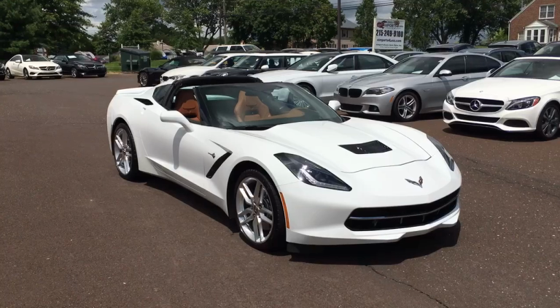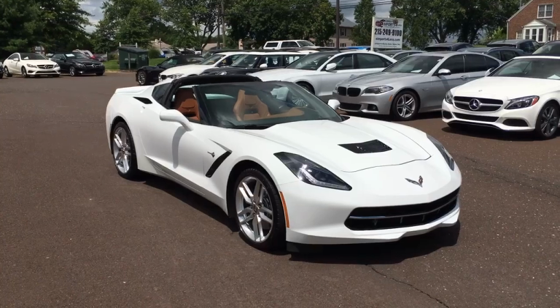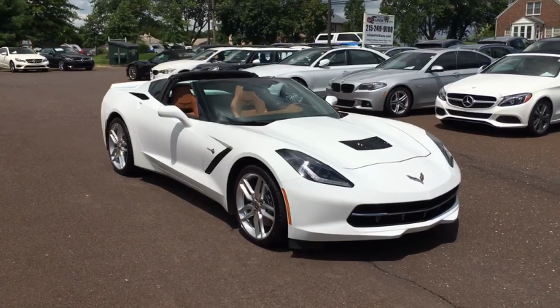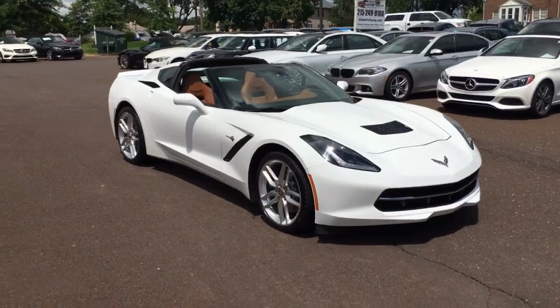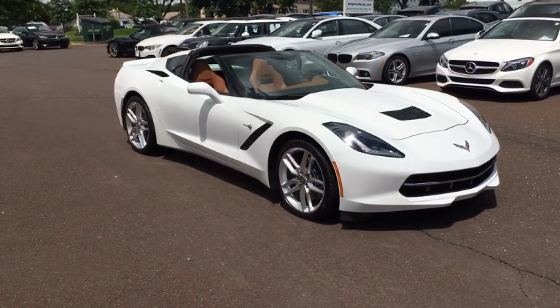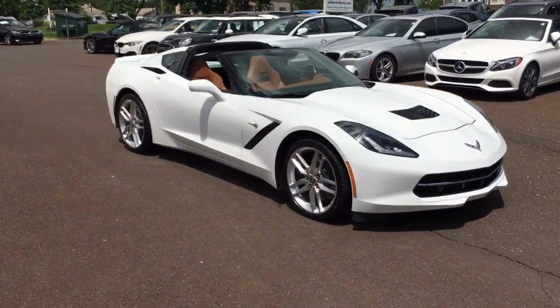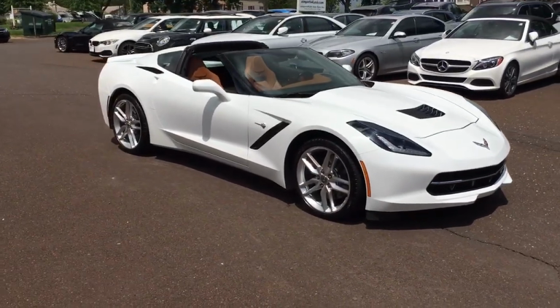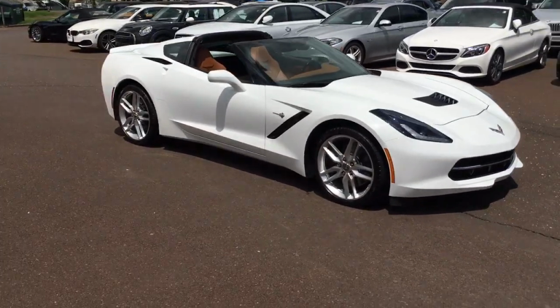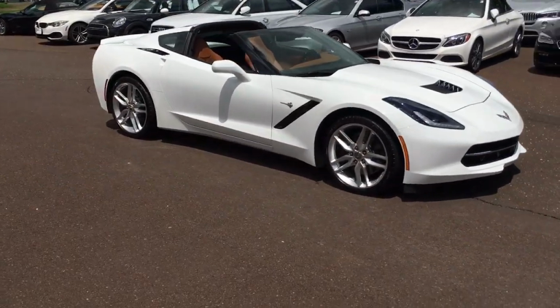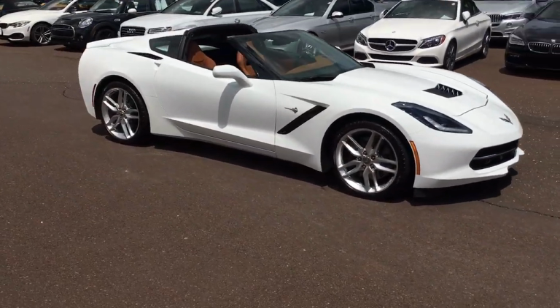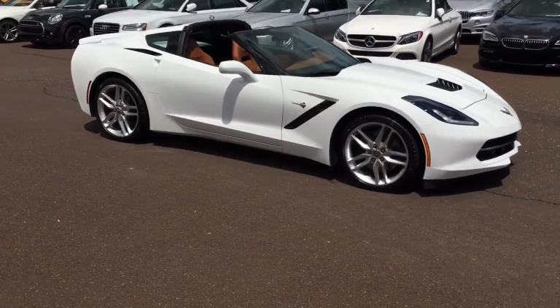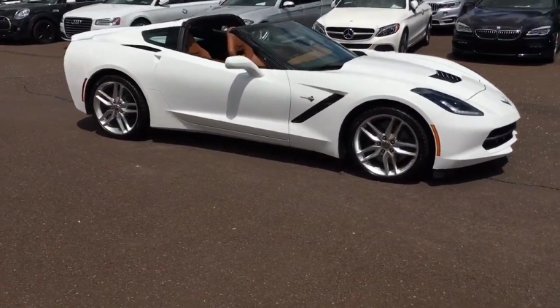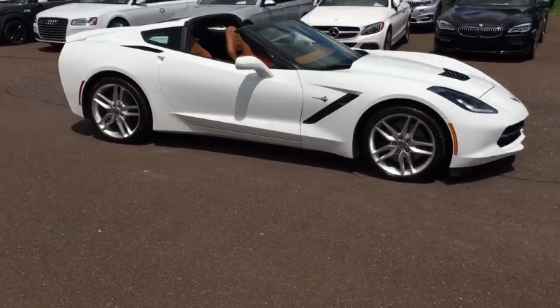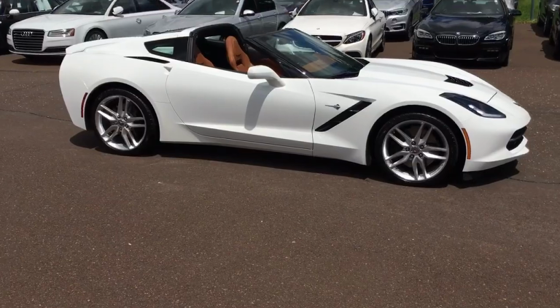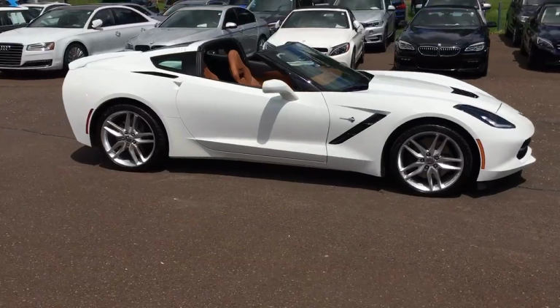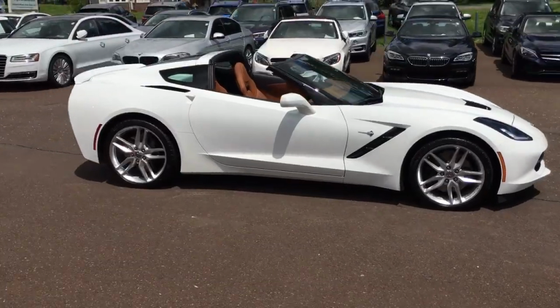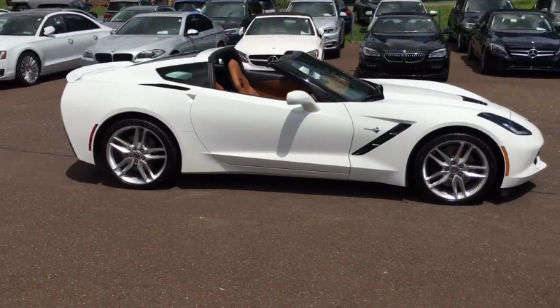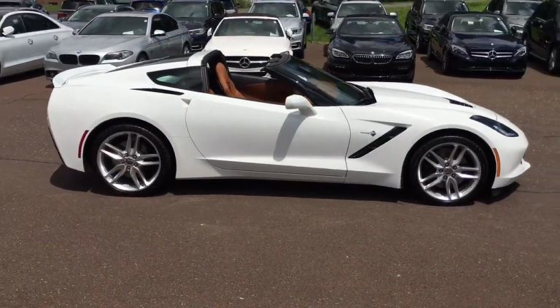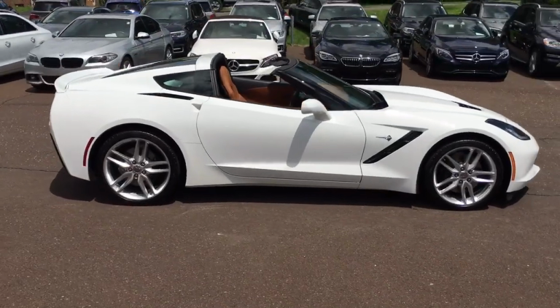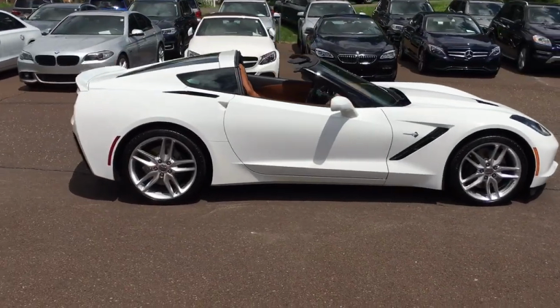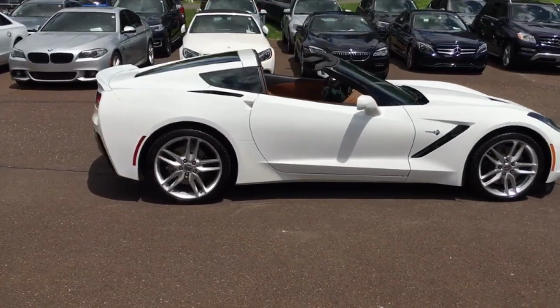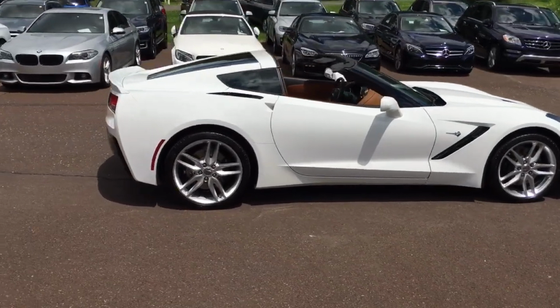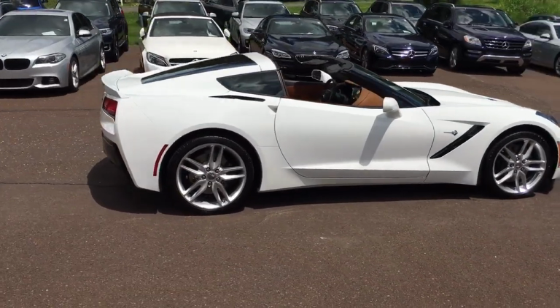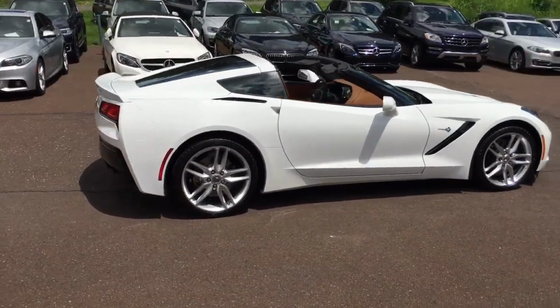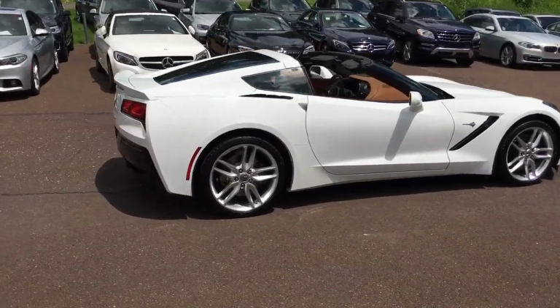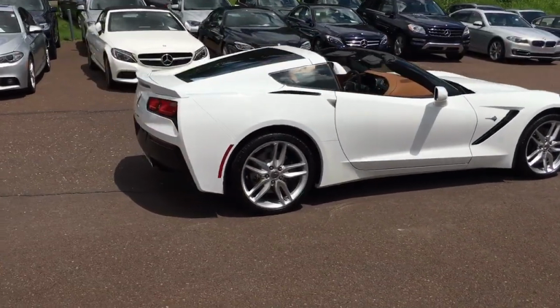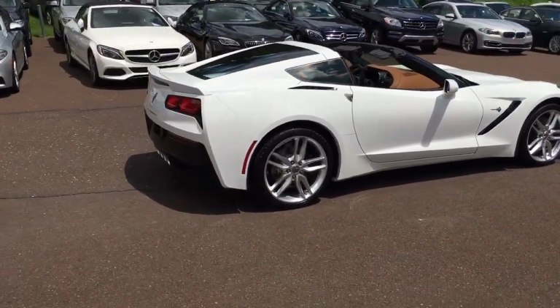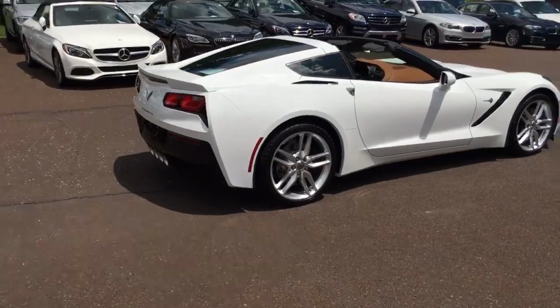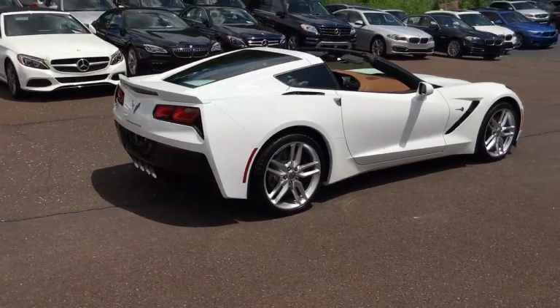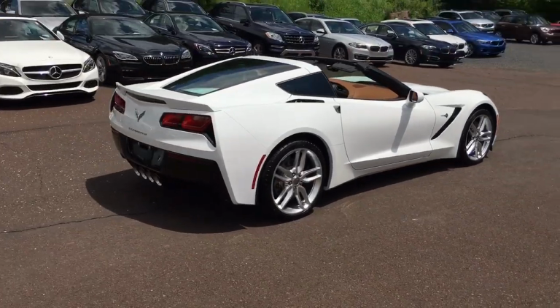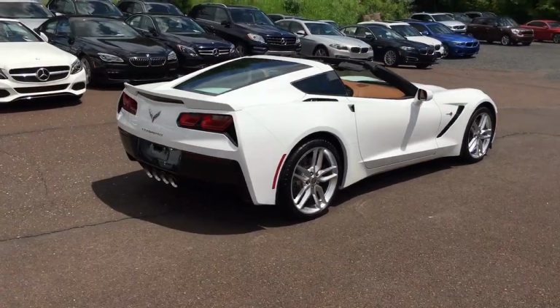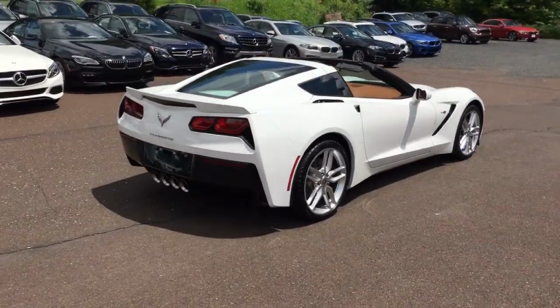Hey, we're here today at eImports4Less talking about a recent addition to our inventory. This here's a 2015 Chevy Corvette, white vehicle, black and tan on the interior. It currently has 14,000 miles on it.